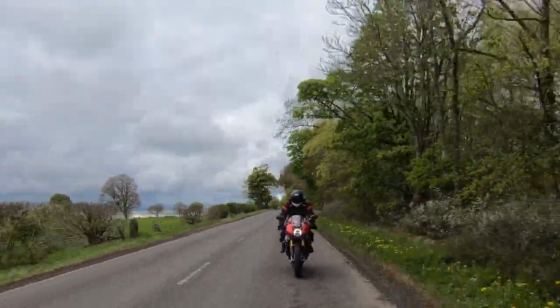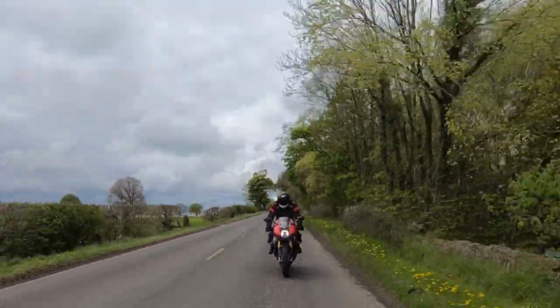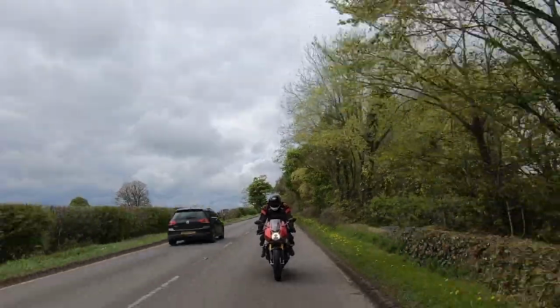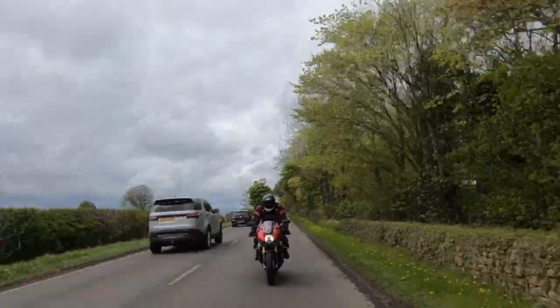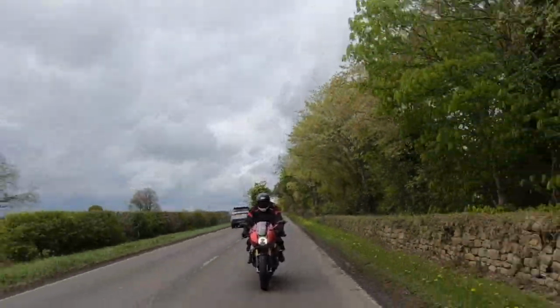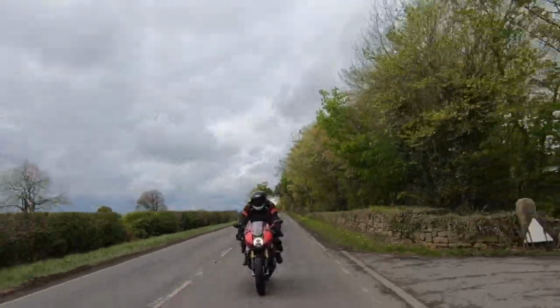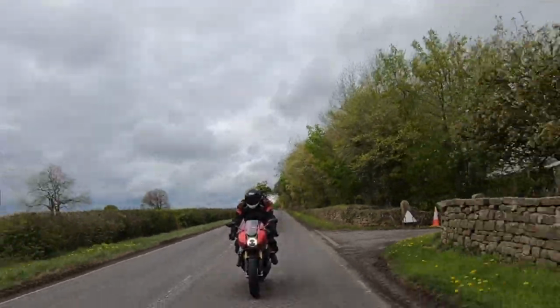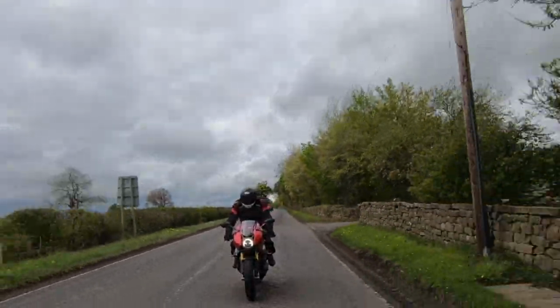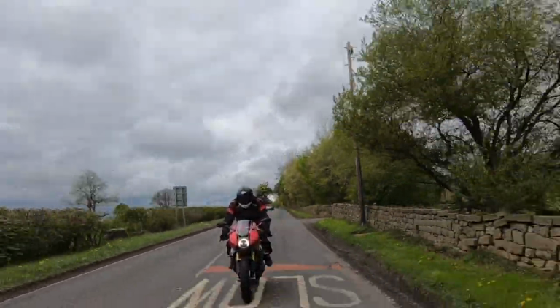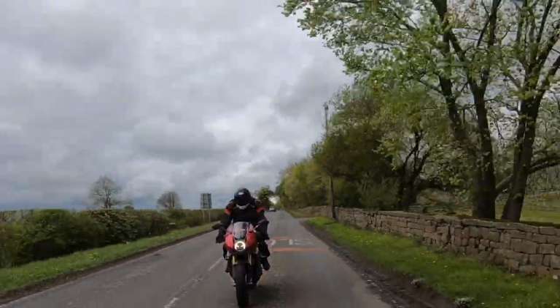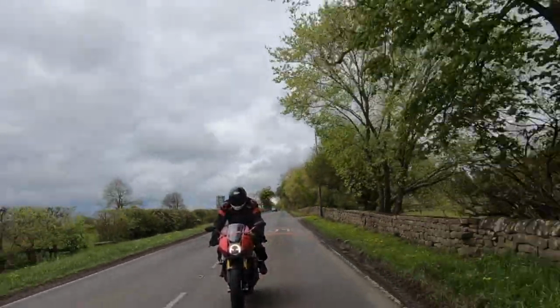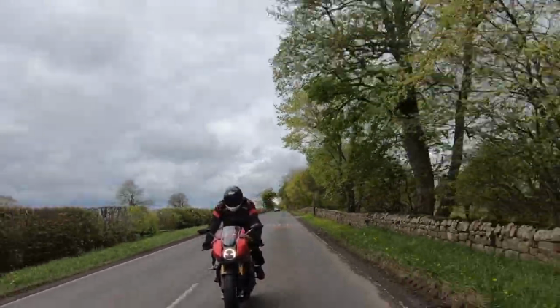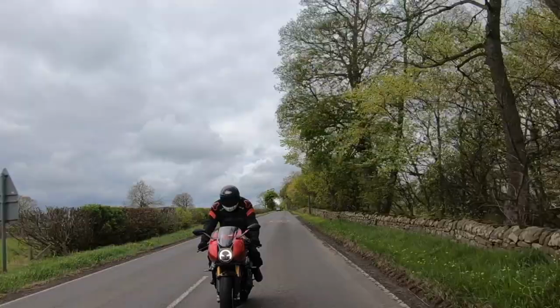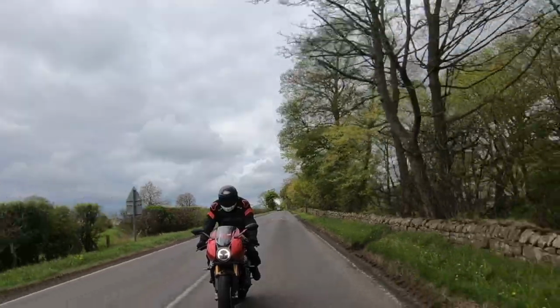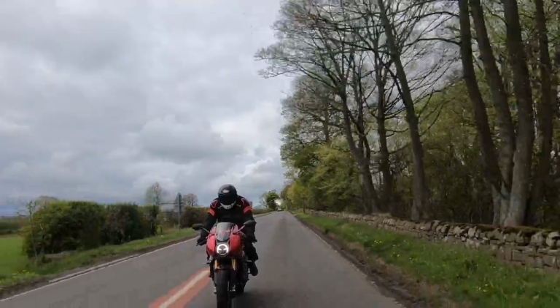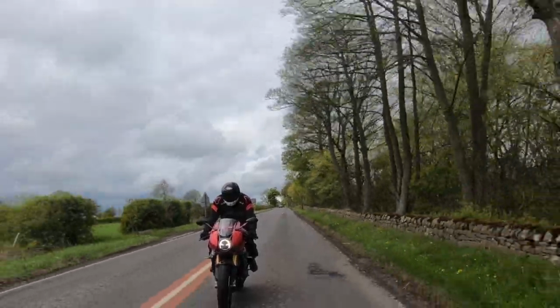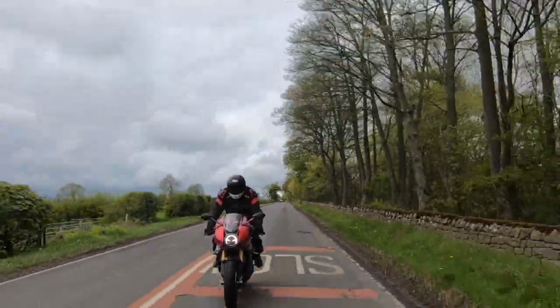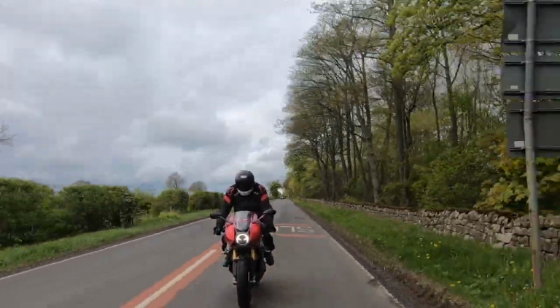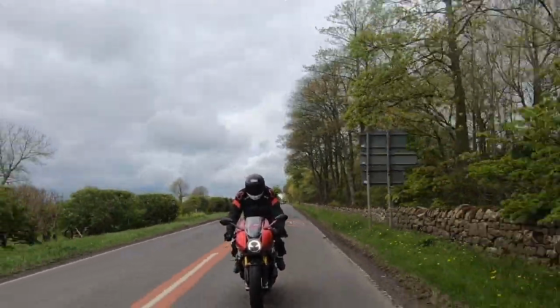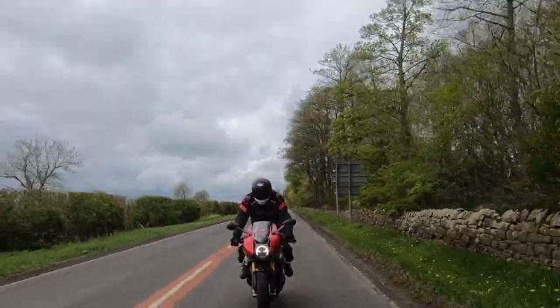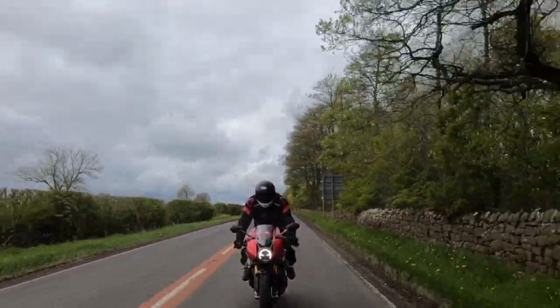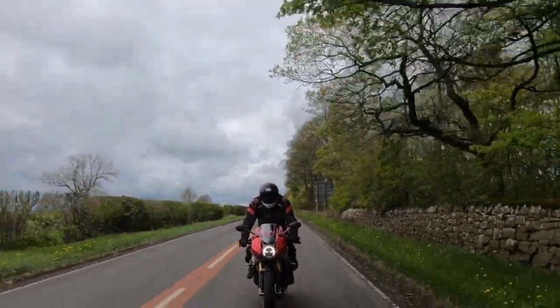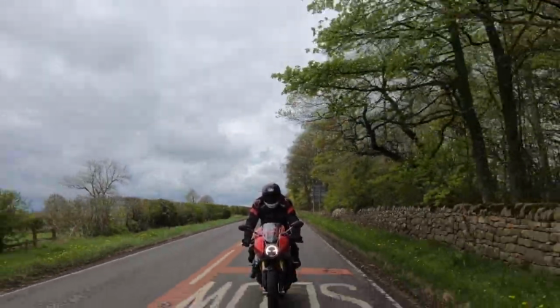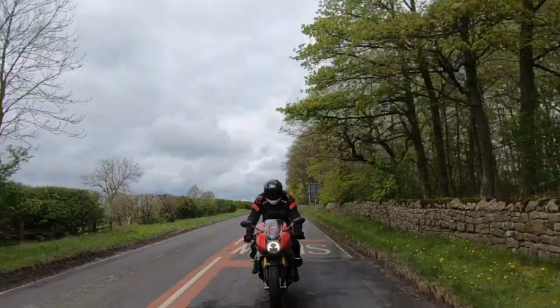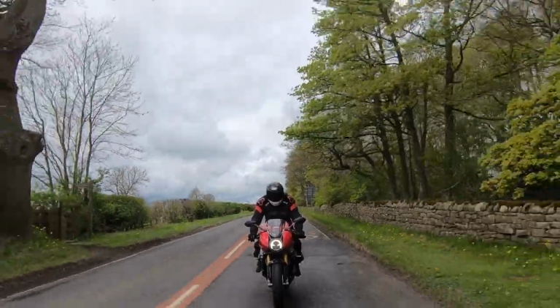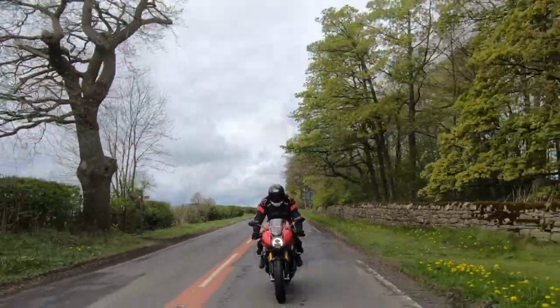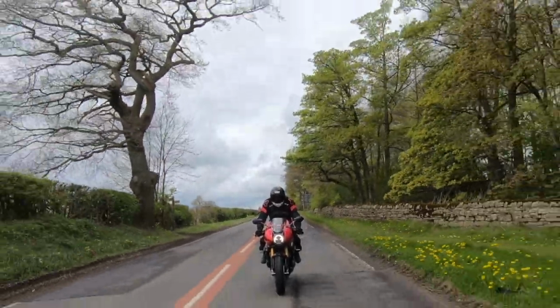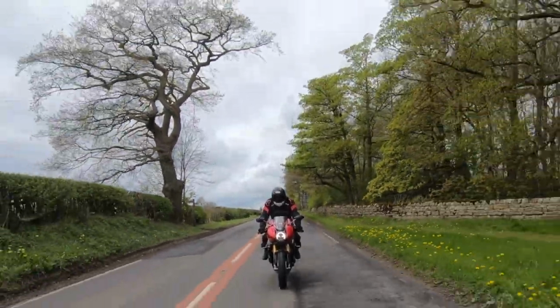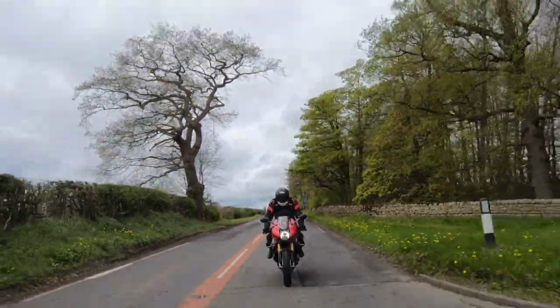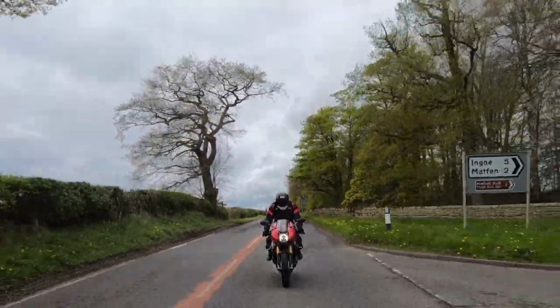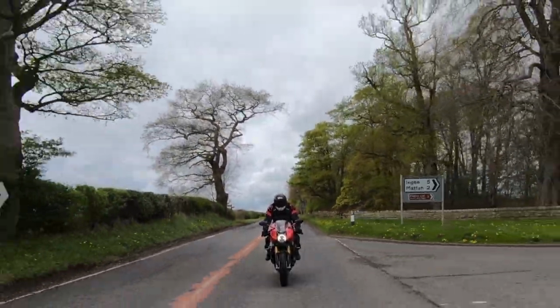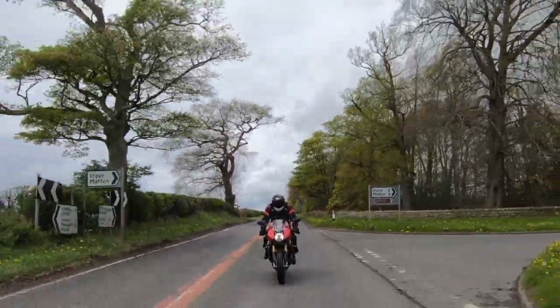Do hope you've enjoyed this little bit of content on the Triumph Speed Triple RR, and hopefully we'll see you soon for the next one. Don't forget, if you like what you see, thumbs up, and don't forget to subscribe. The more subscribers, the better it is. Thanks very much. Bye for now.